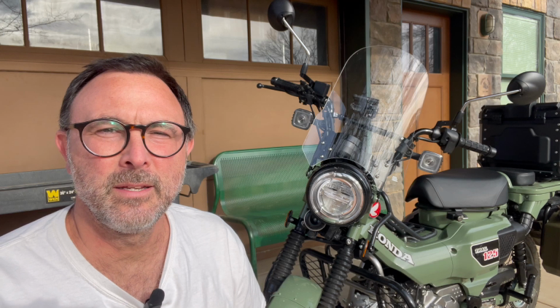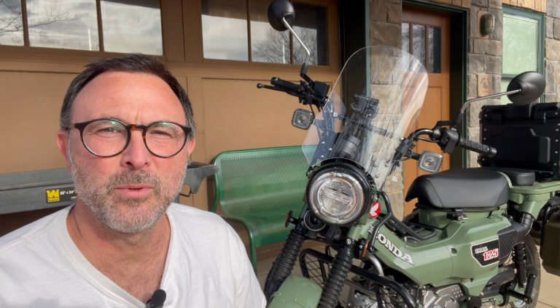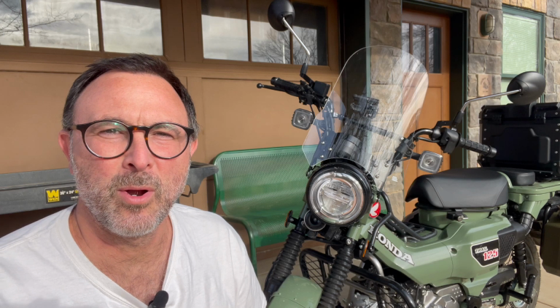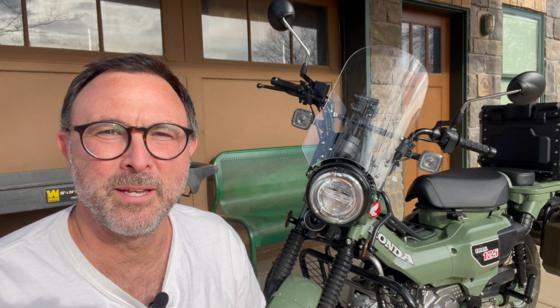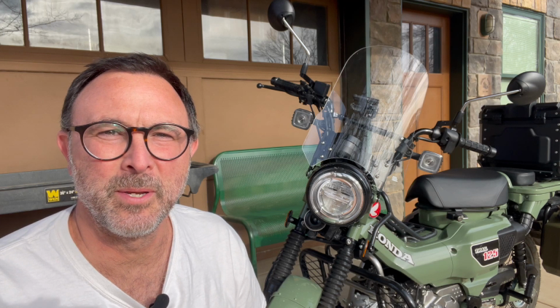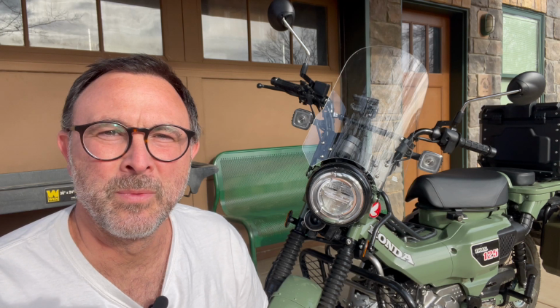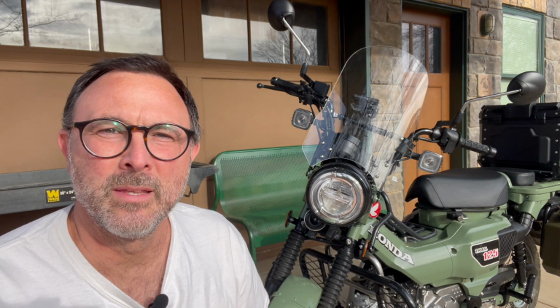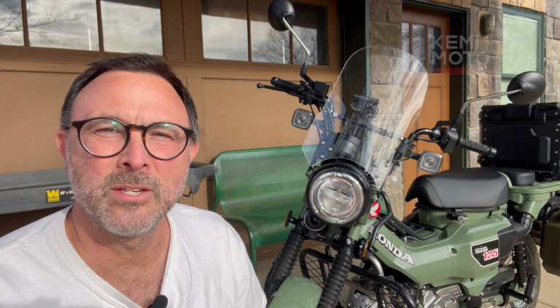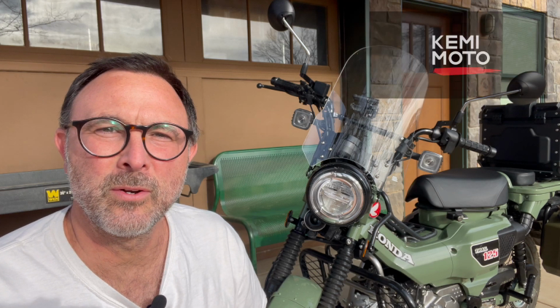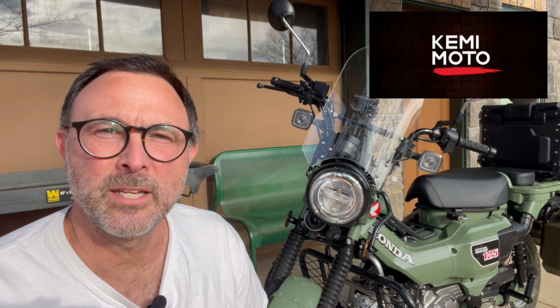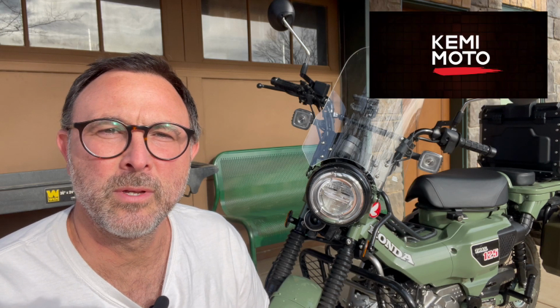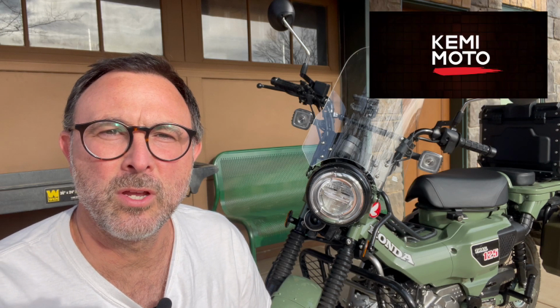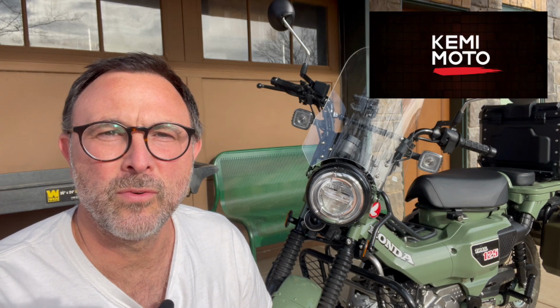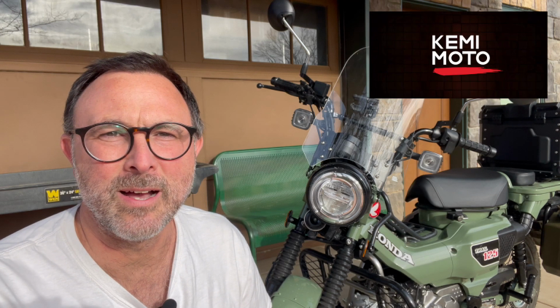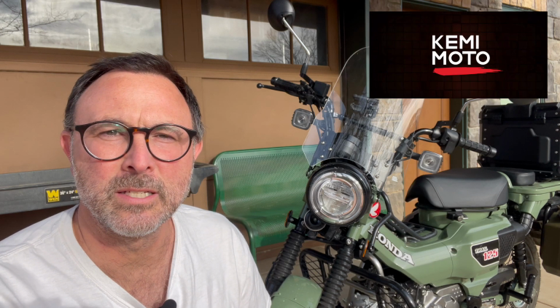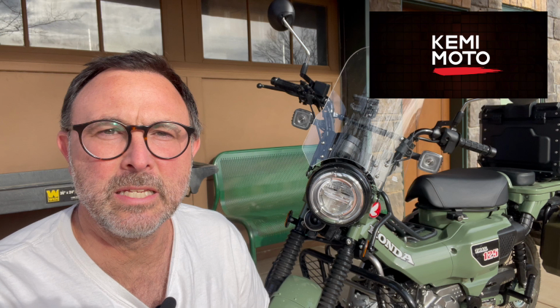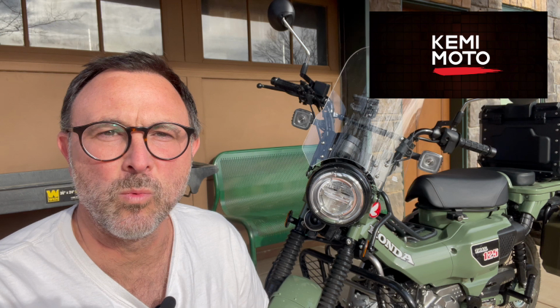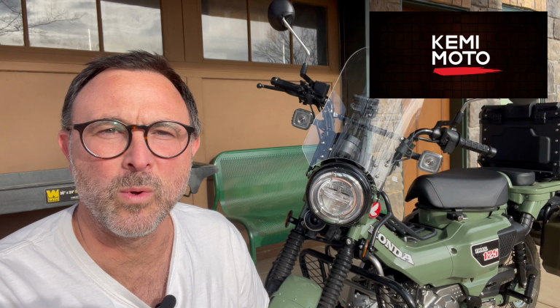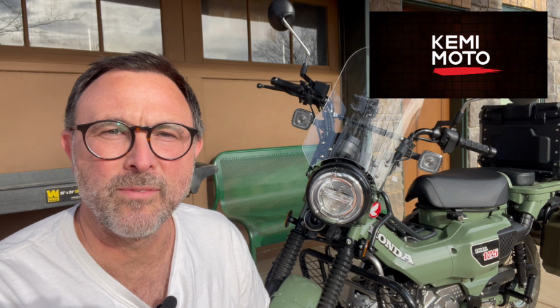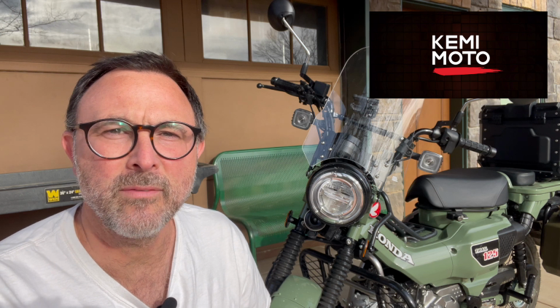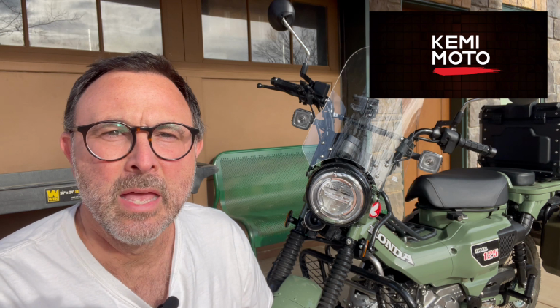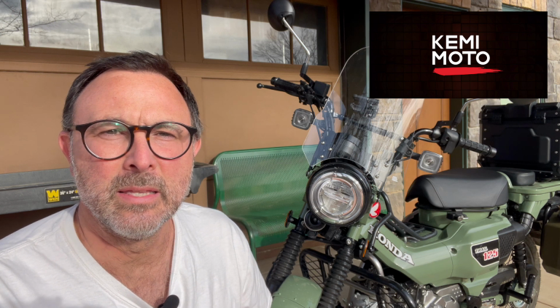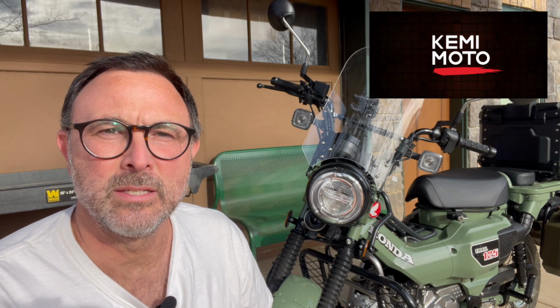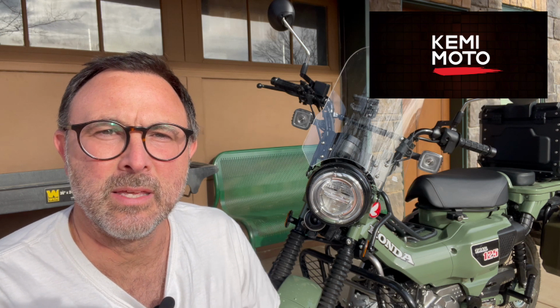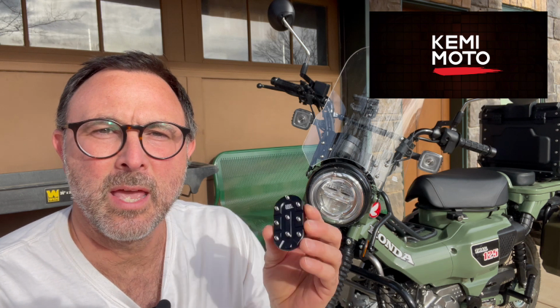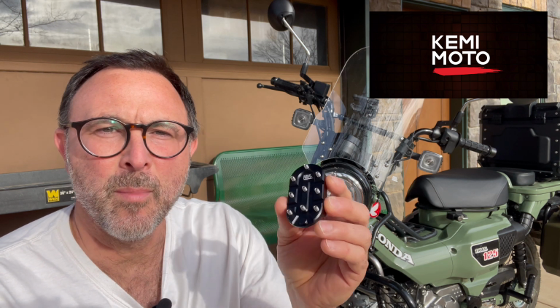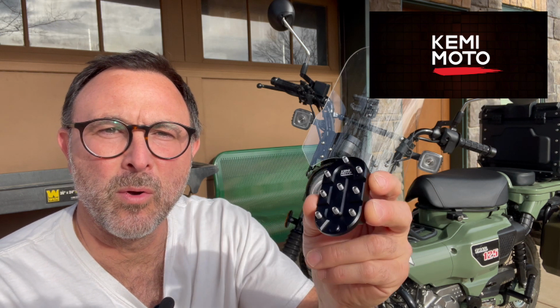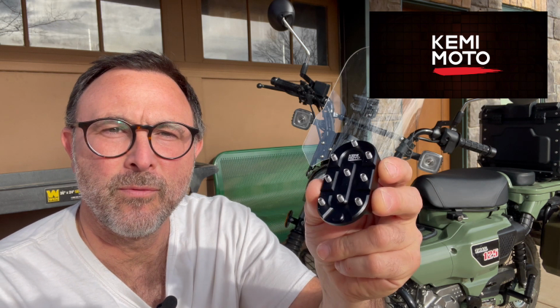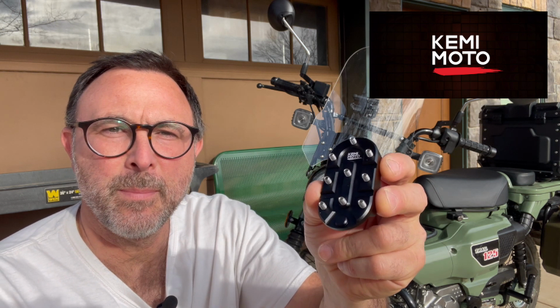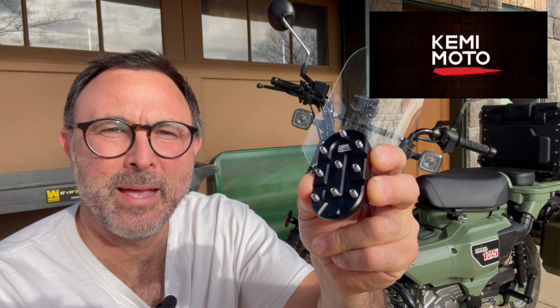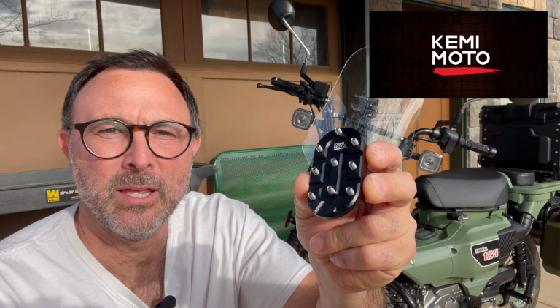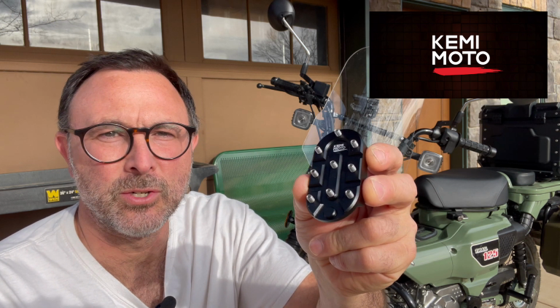Steve here with Table Rock Tea Company. This is another accessory video for the Honda CT 125, and this is the Kememoto foot peg insert.